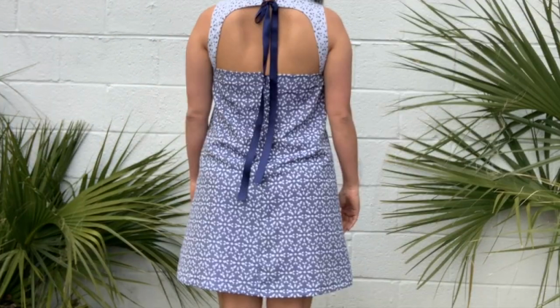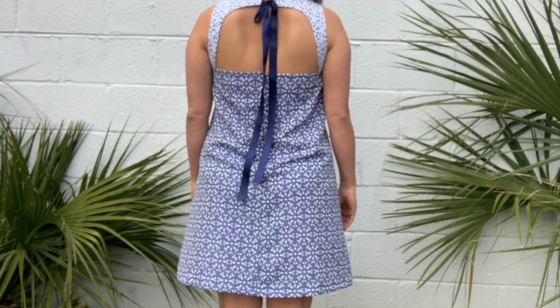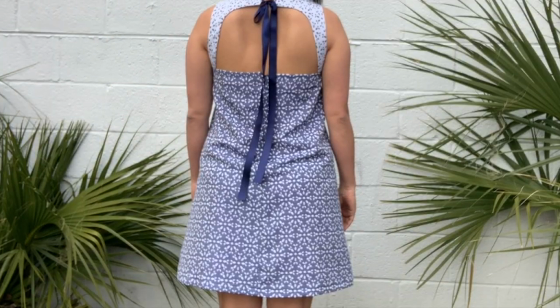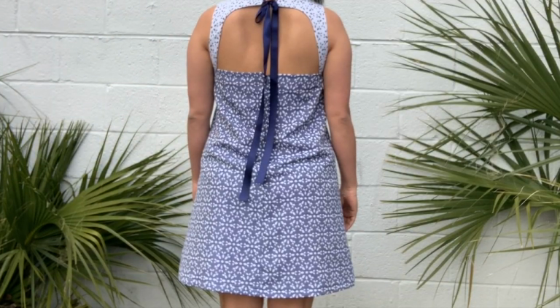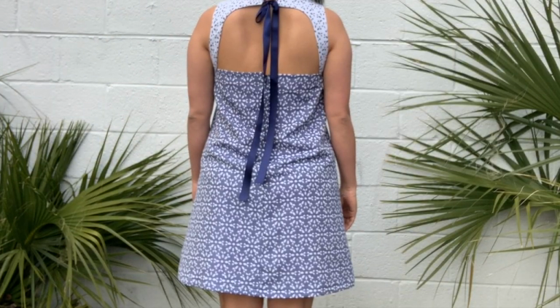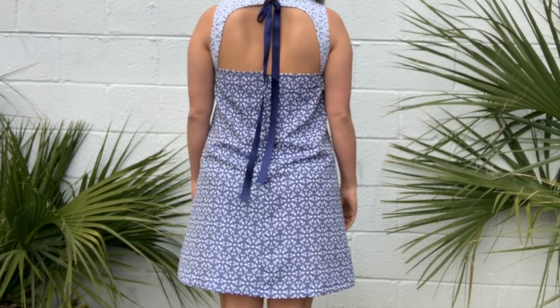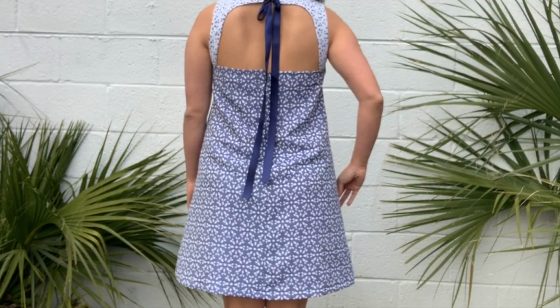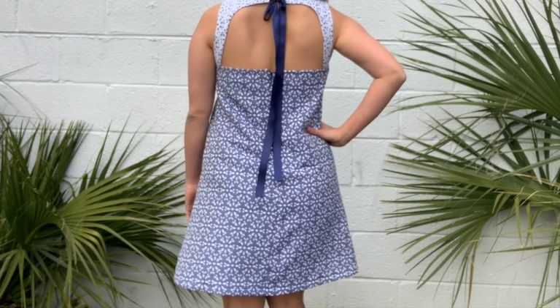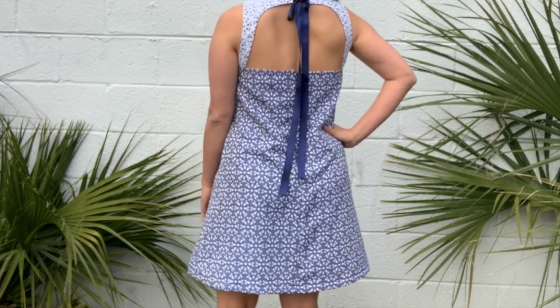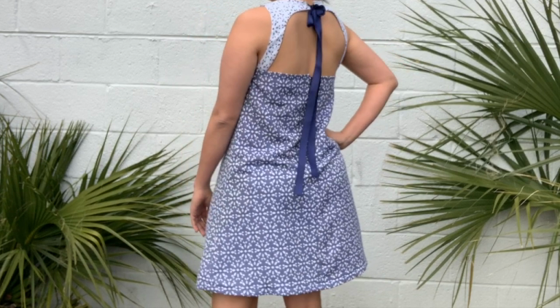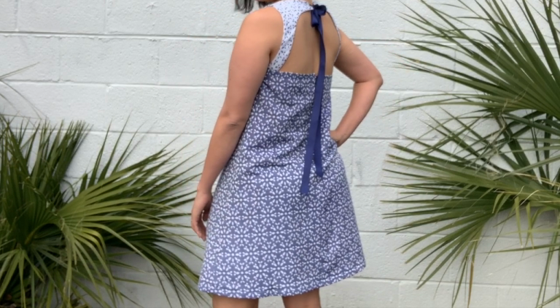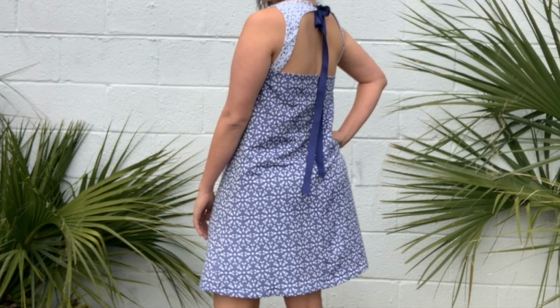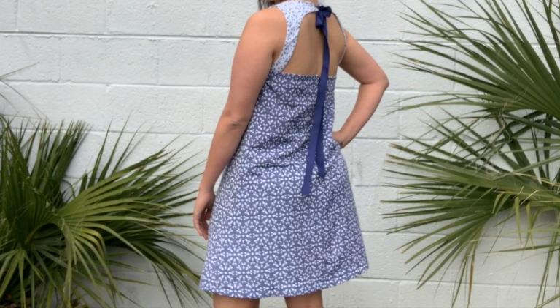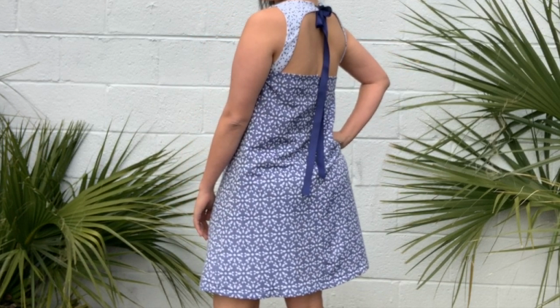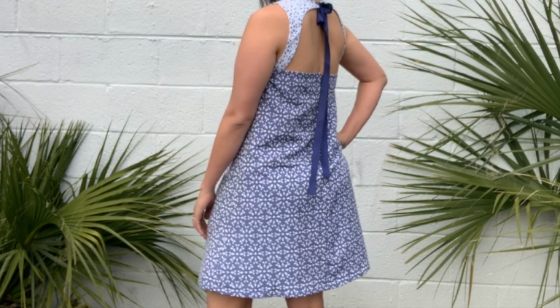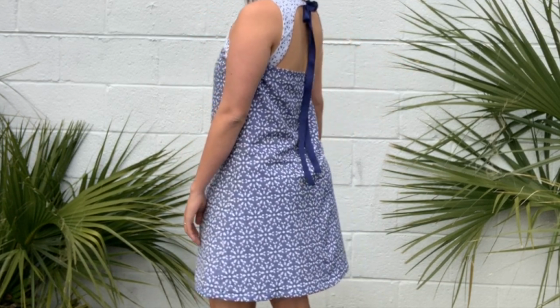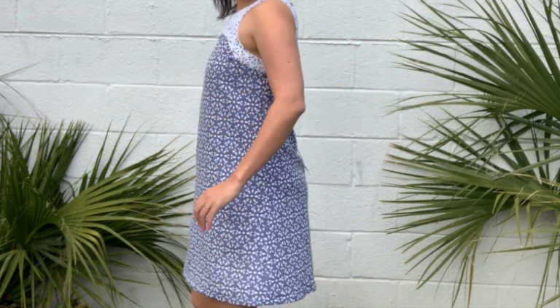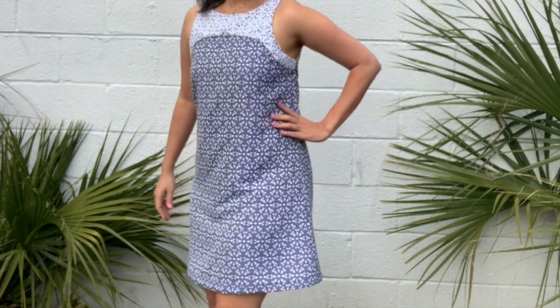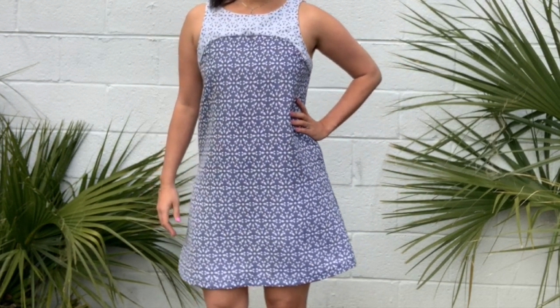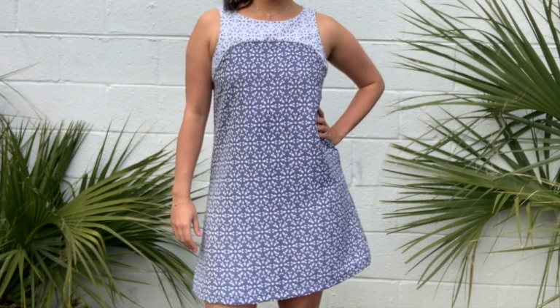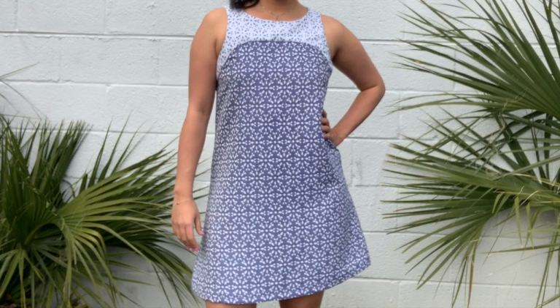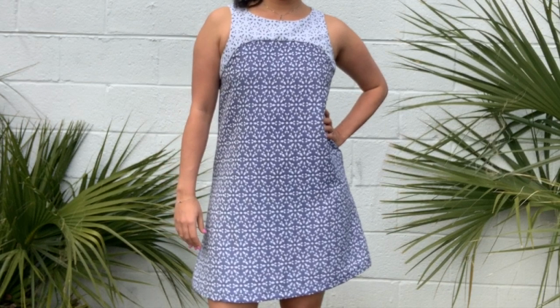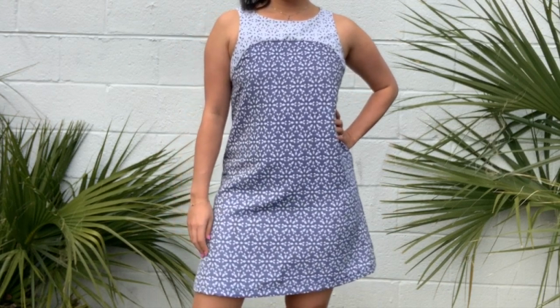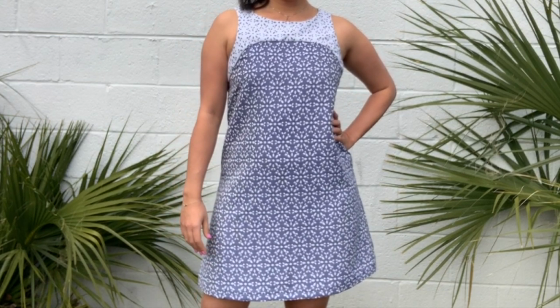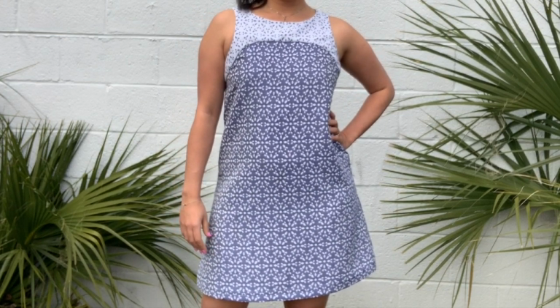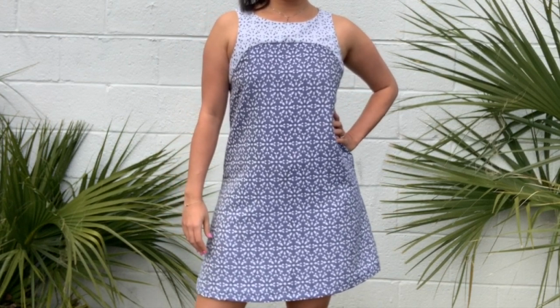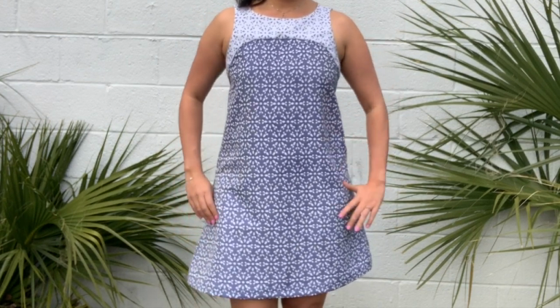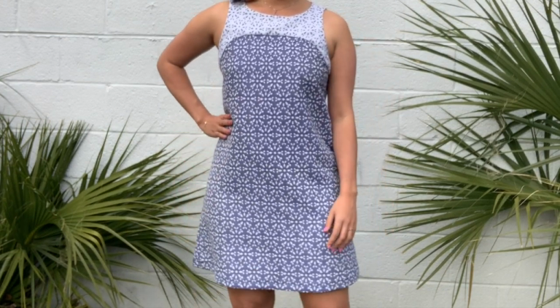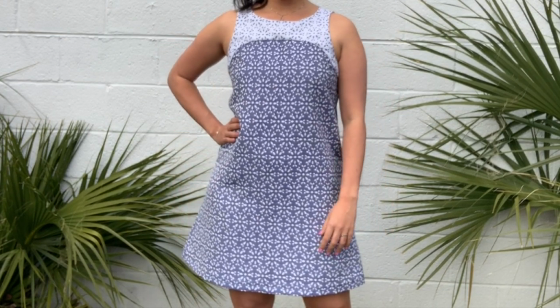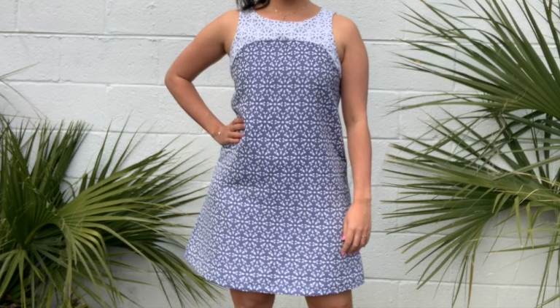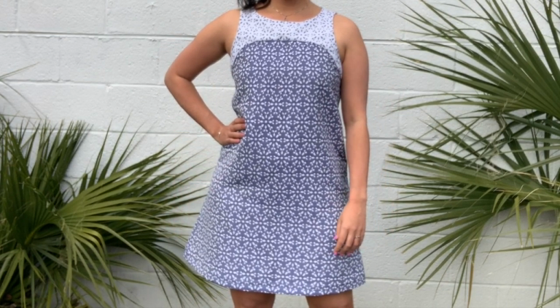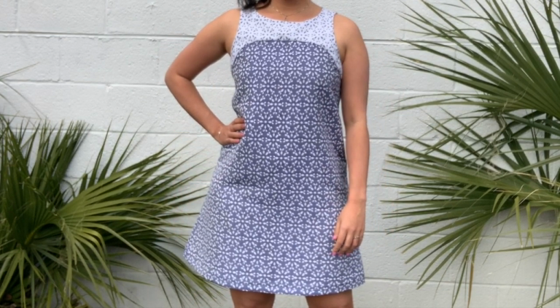So I'll be back next week to show you how to add vertical darts to a pattern. I'll also add them to this jacquard dress and show you another before and after. That's going to do it for today though. Thanks for watching and I'll see you soon.